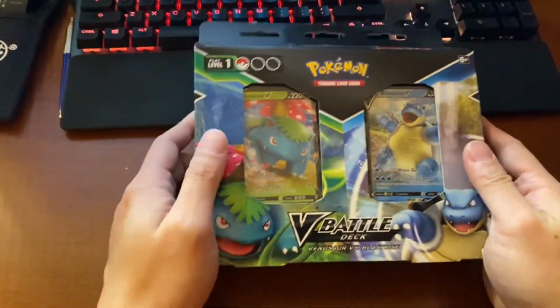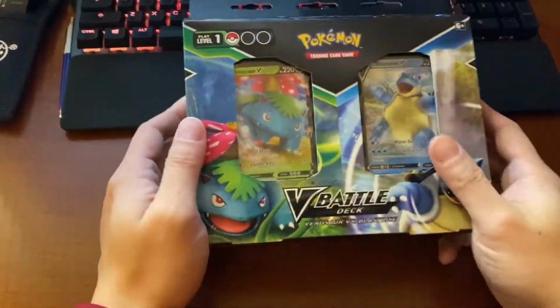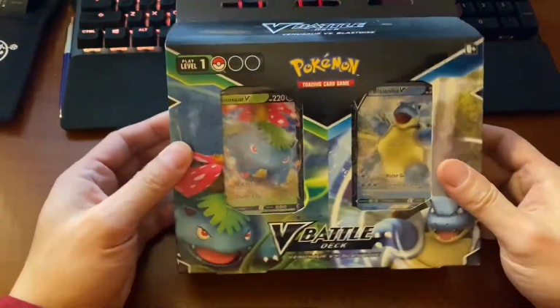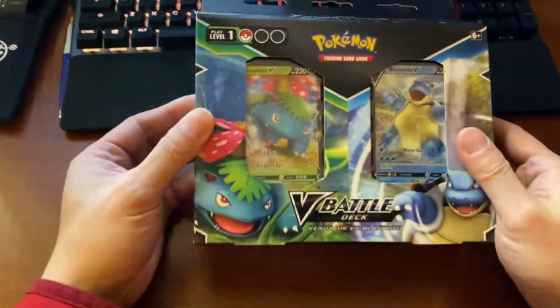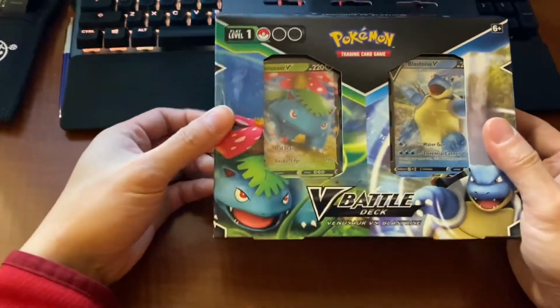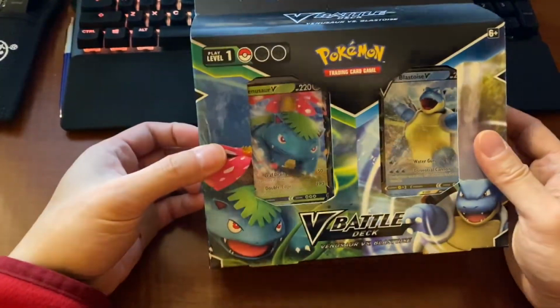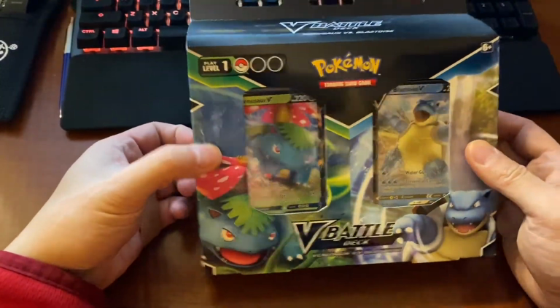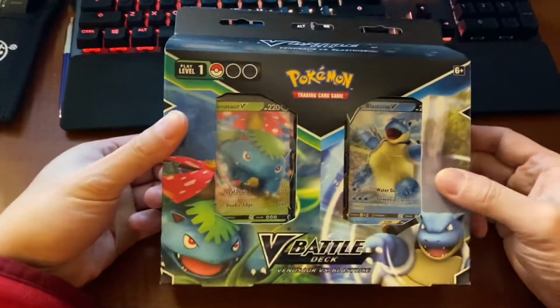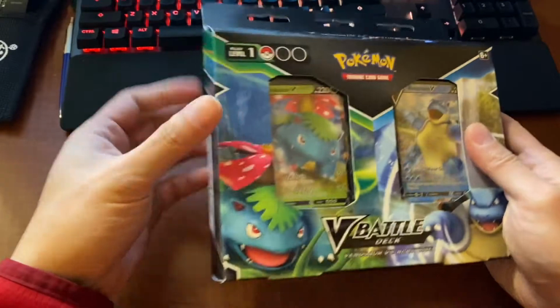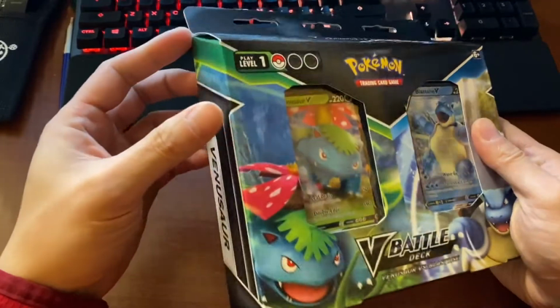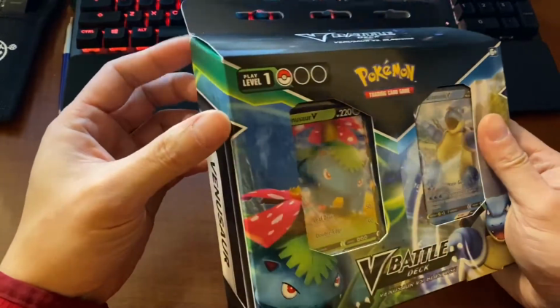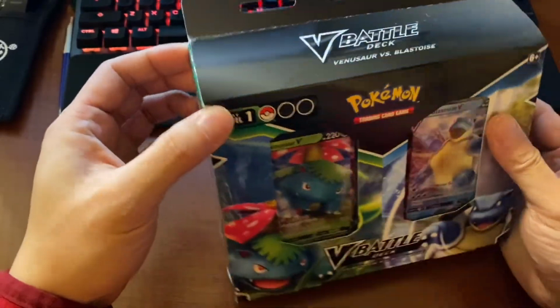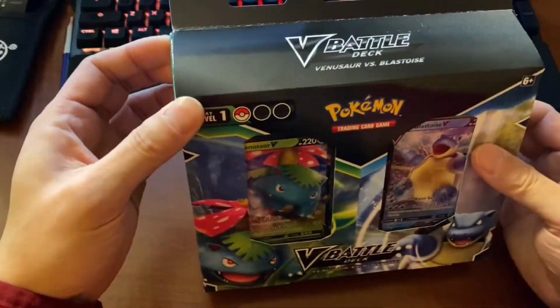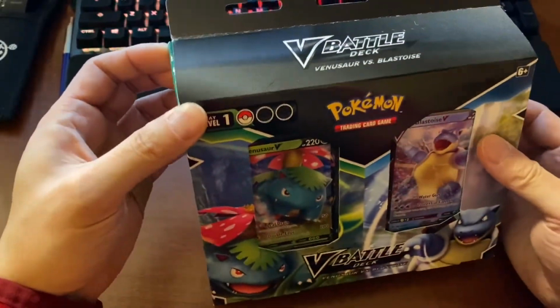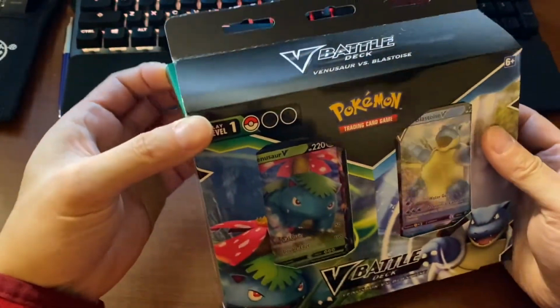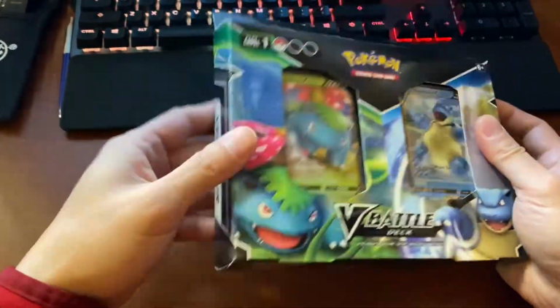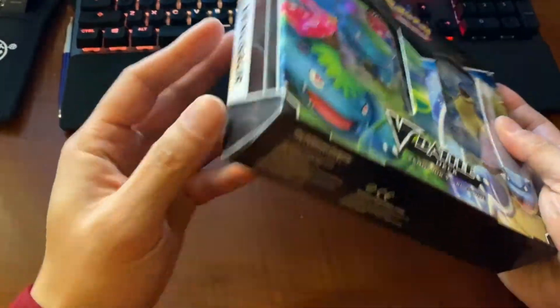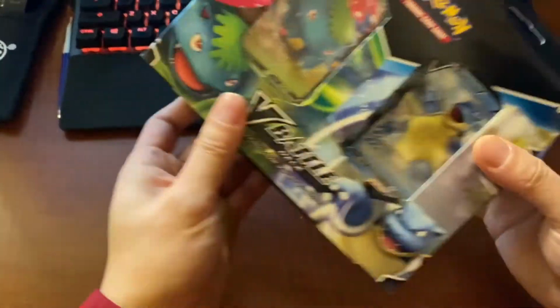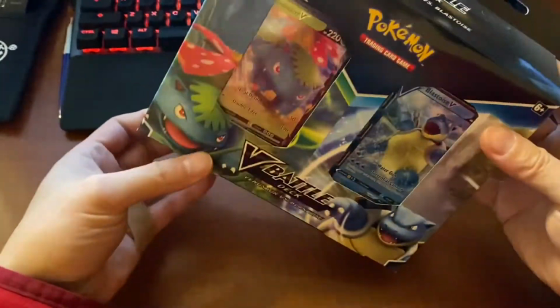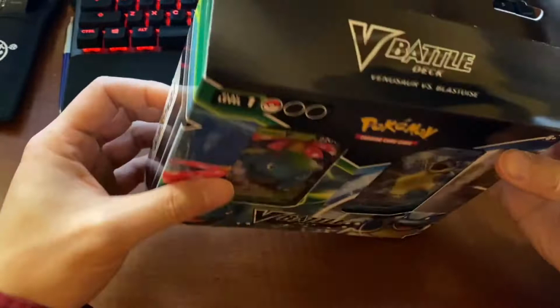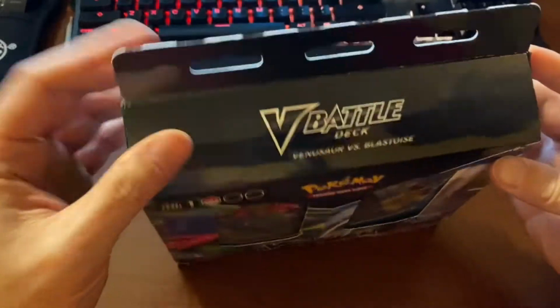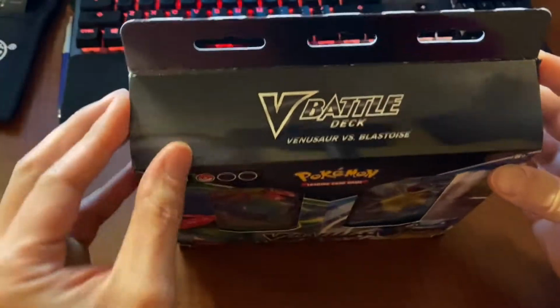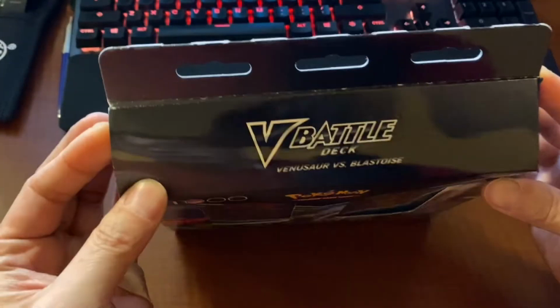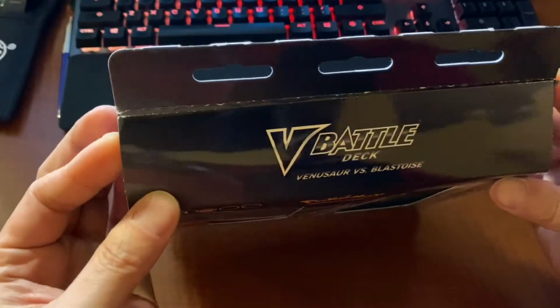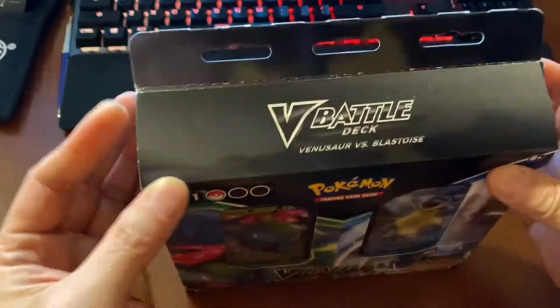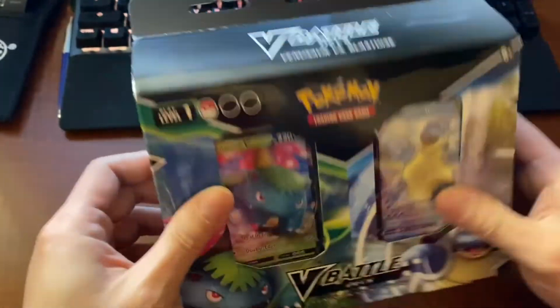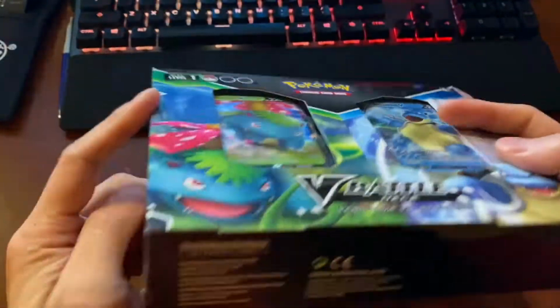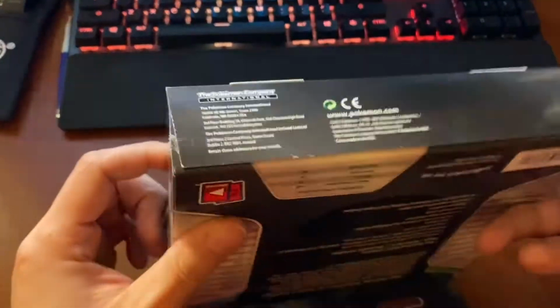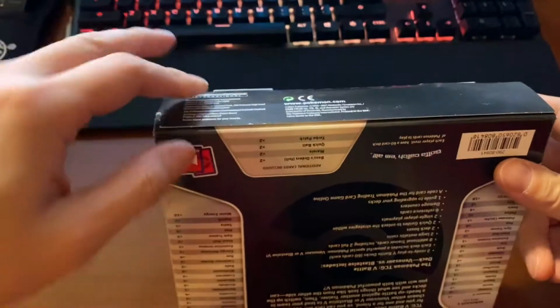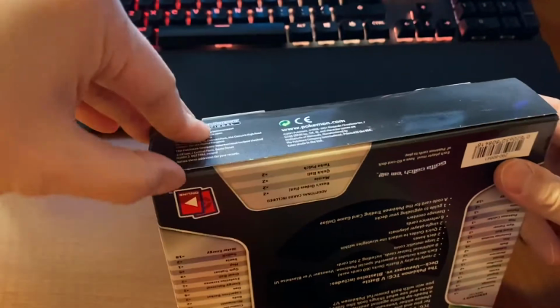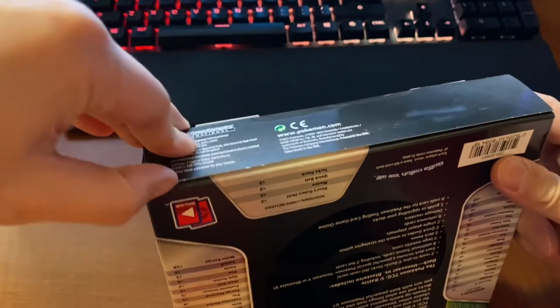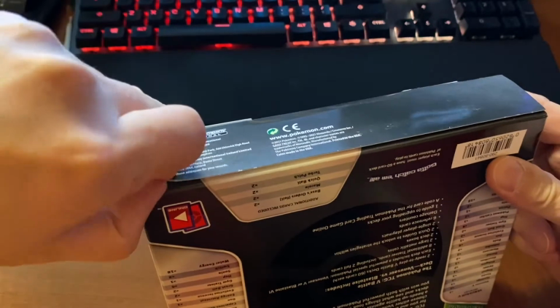Alright, fresh pre-order from GameStop. How do I open this without tearing apart the bottom?